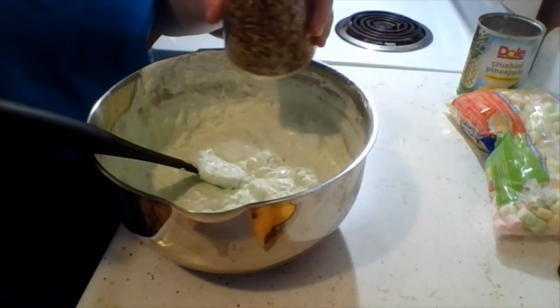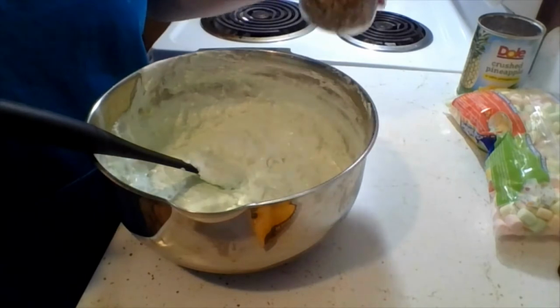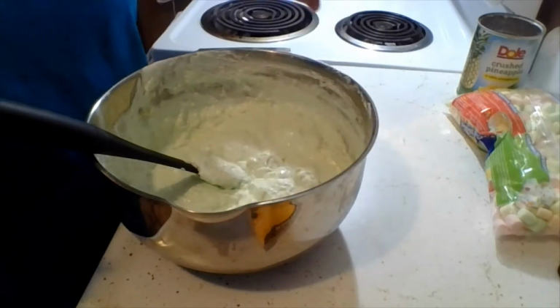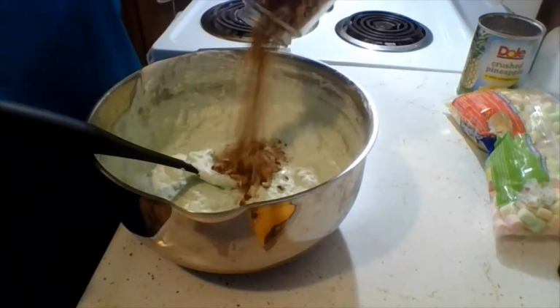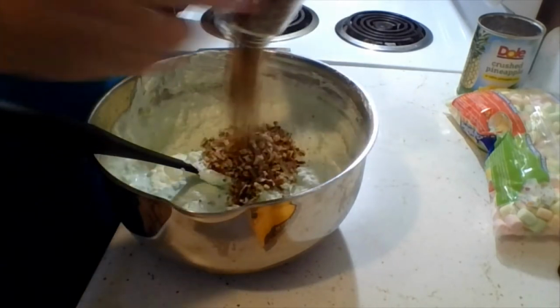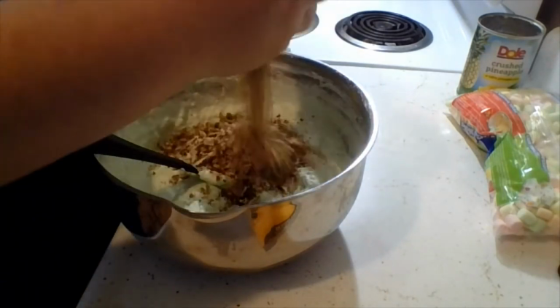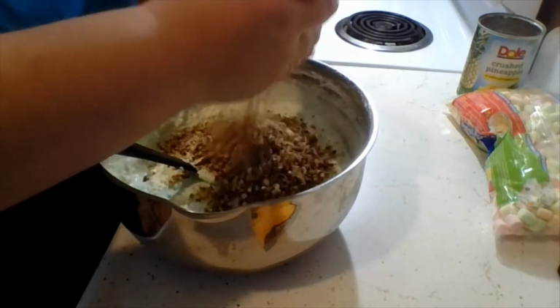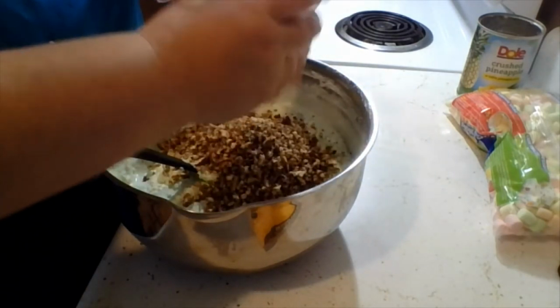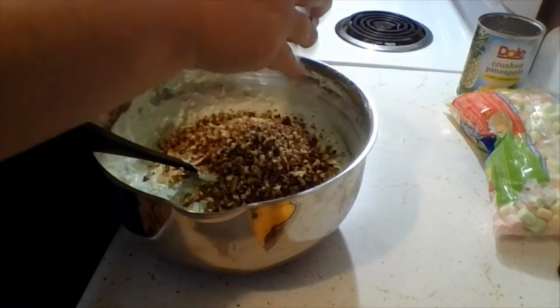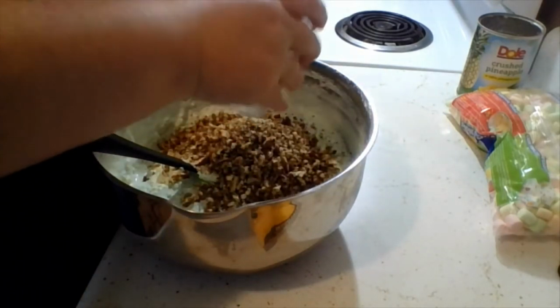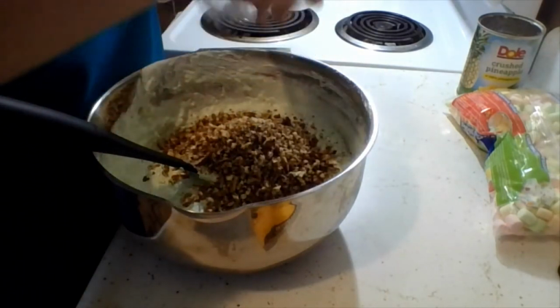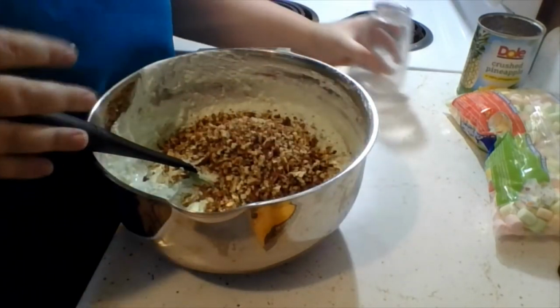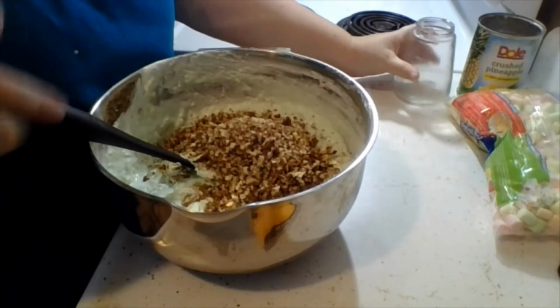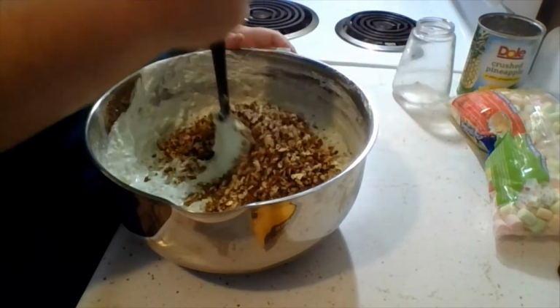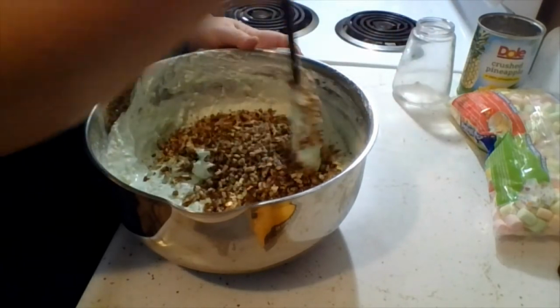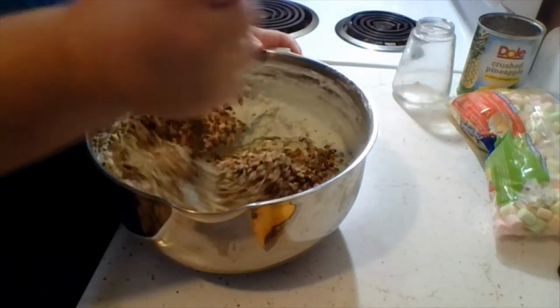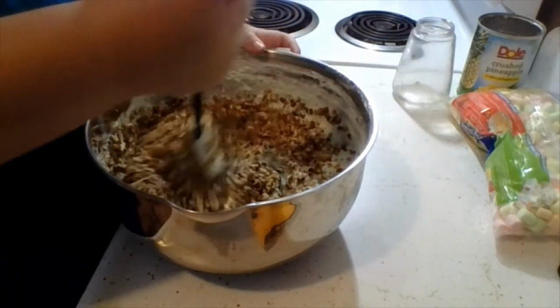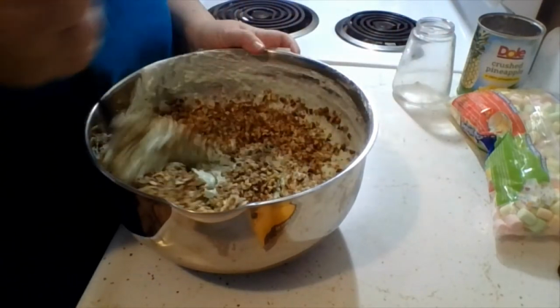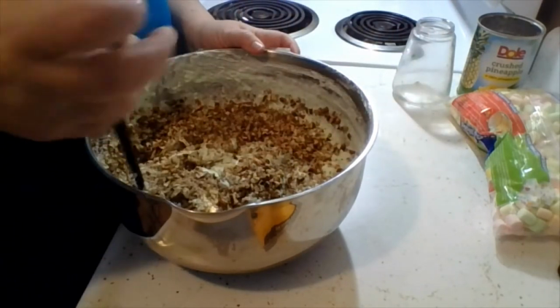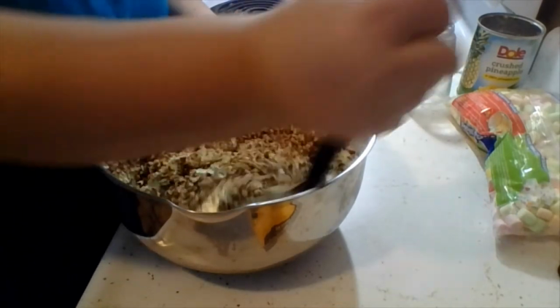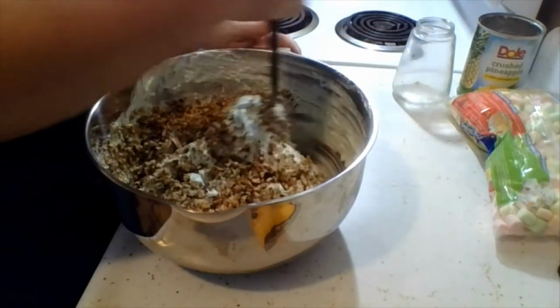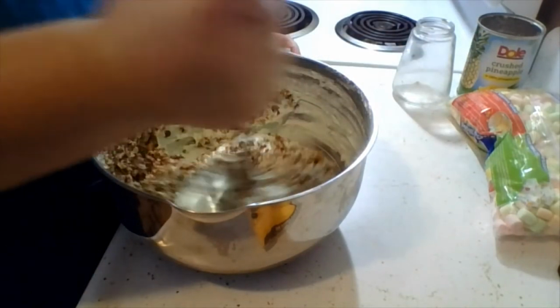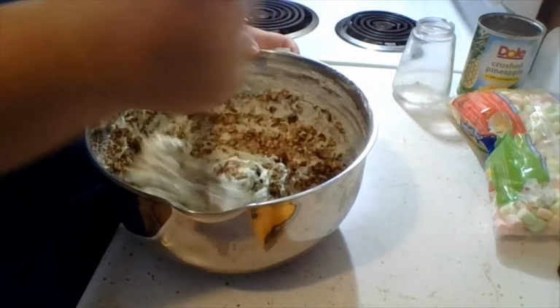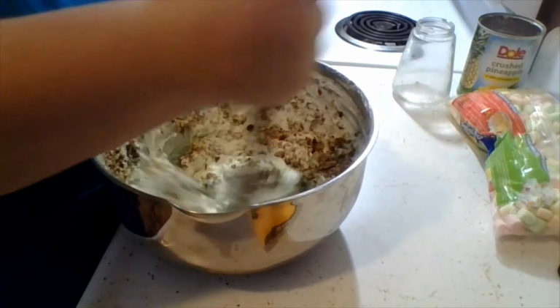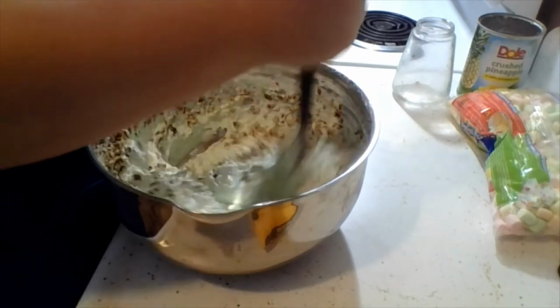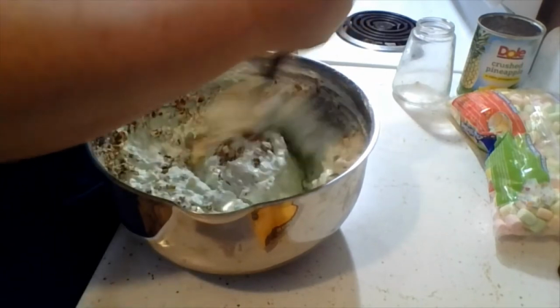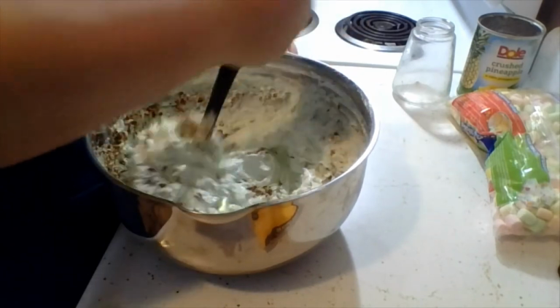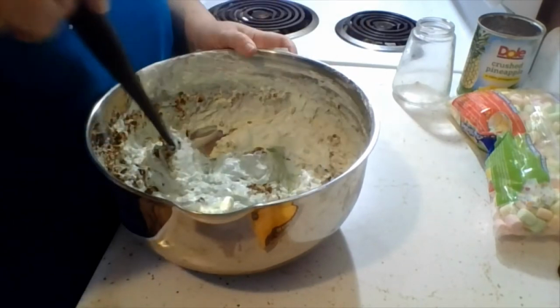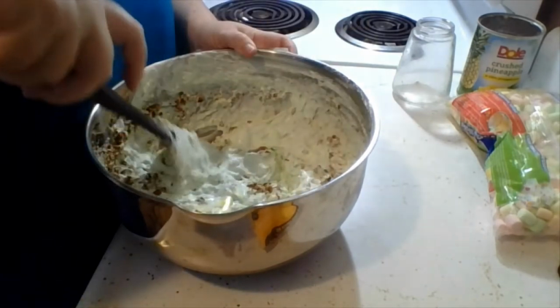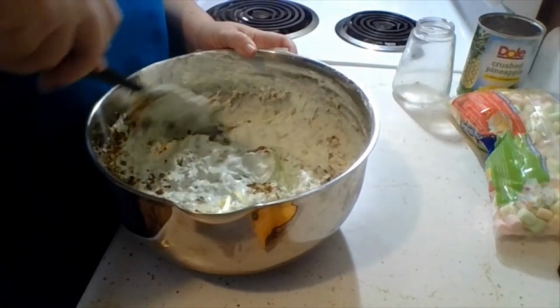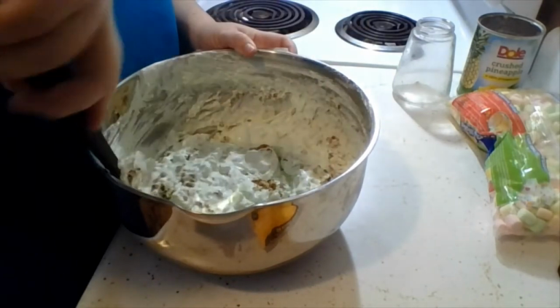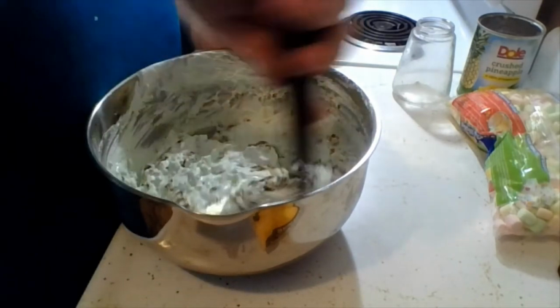Then chopped pecans going in. Also not unhealthy, but there's a lot of things going on in here.